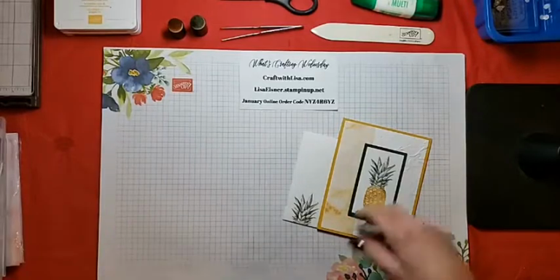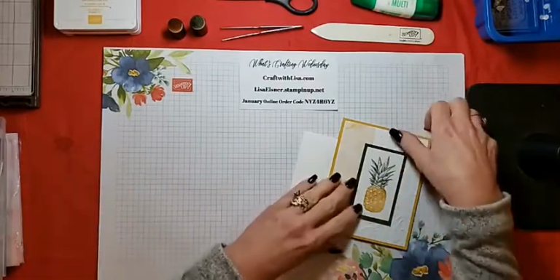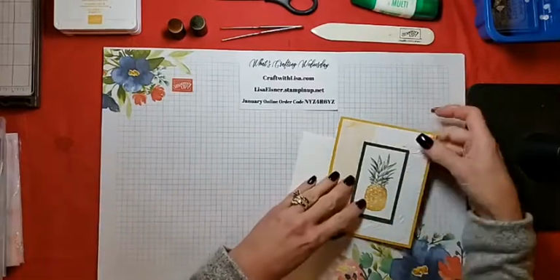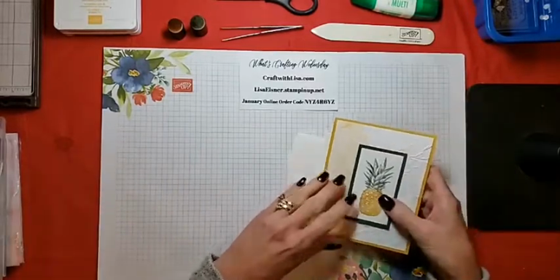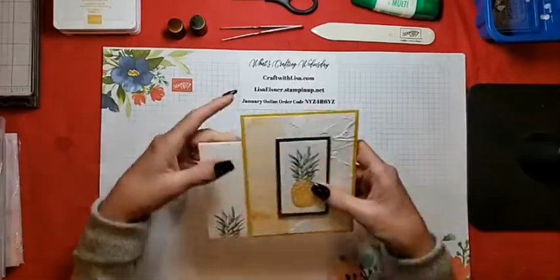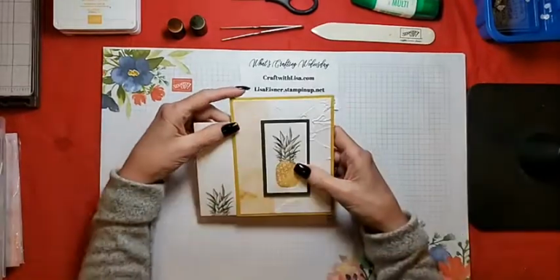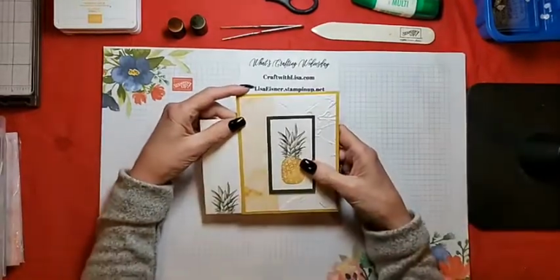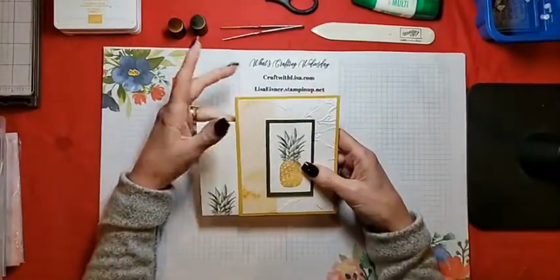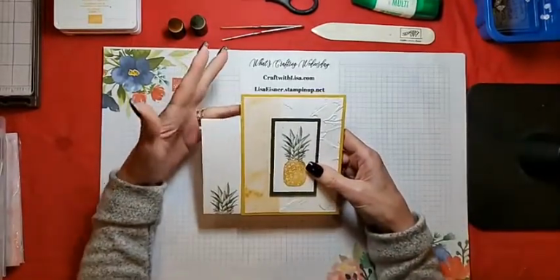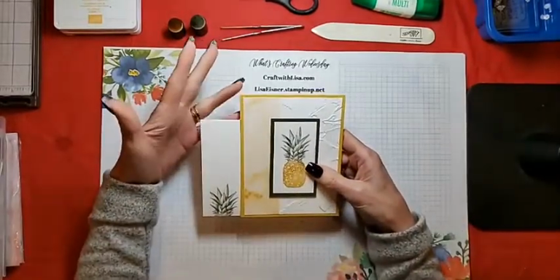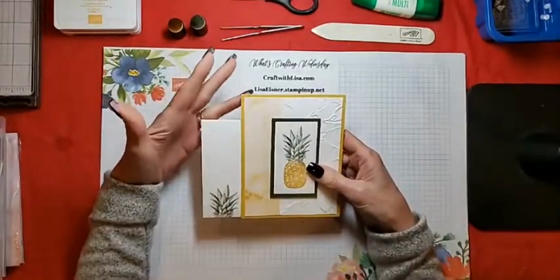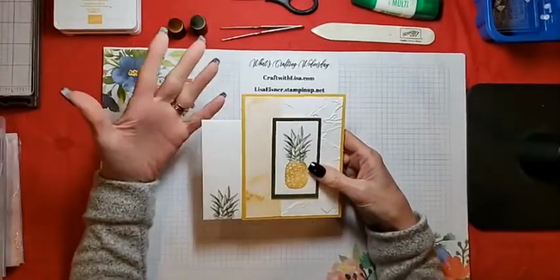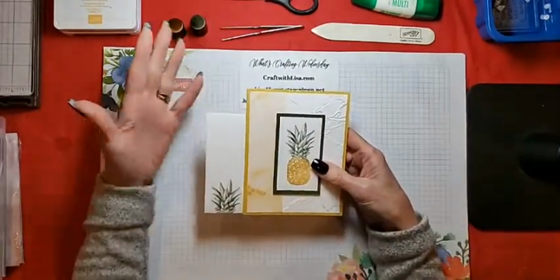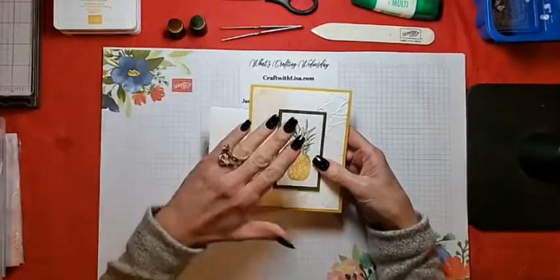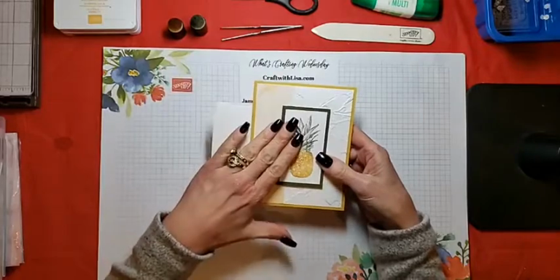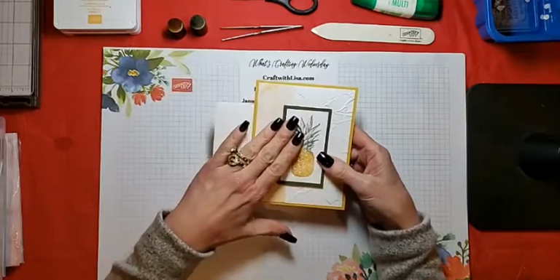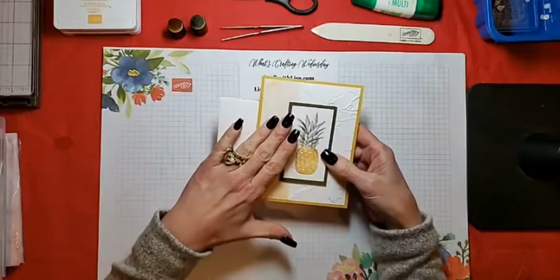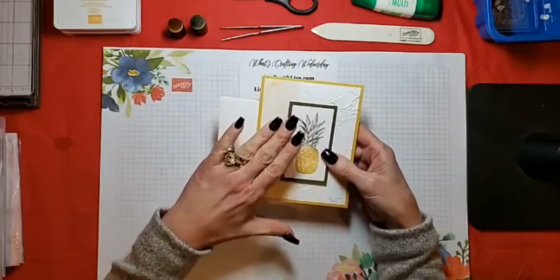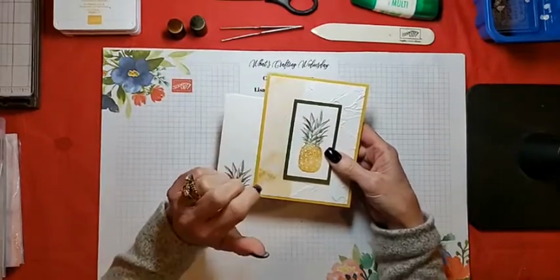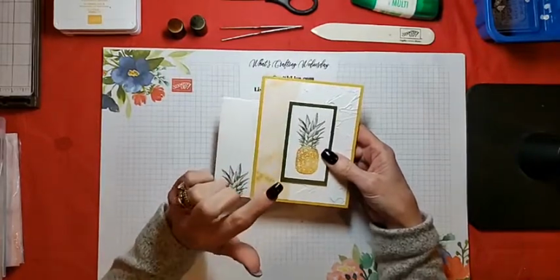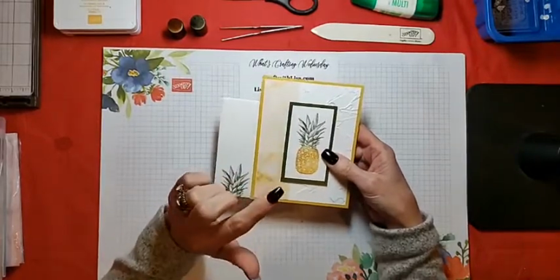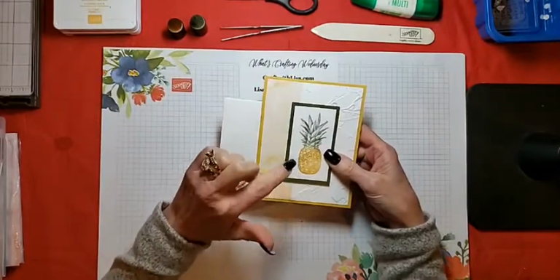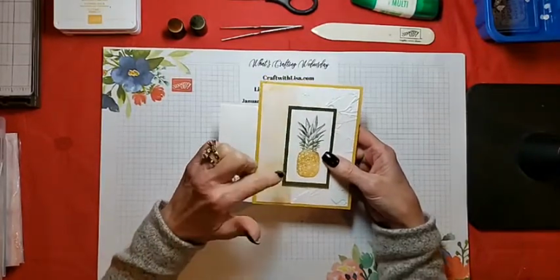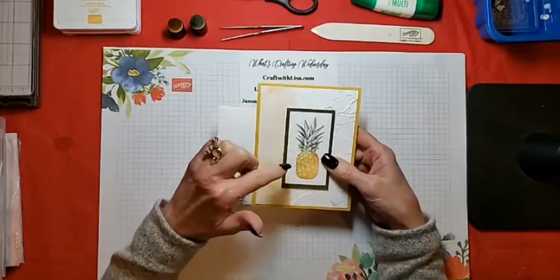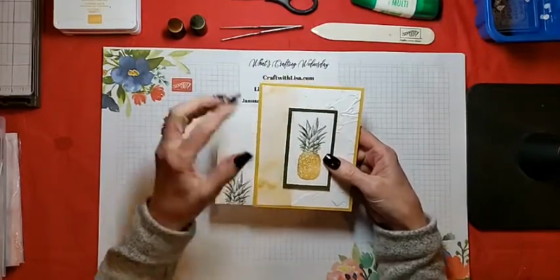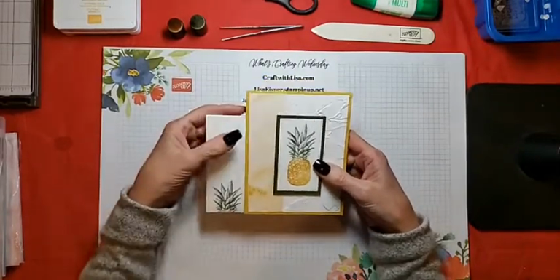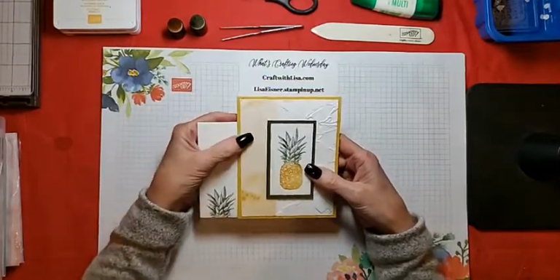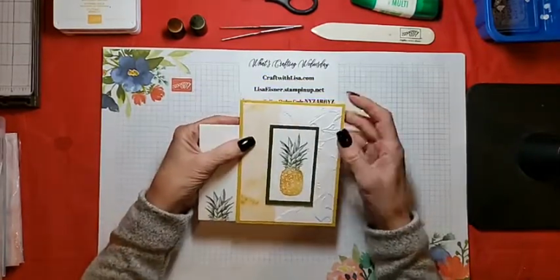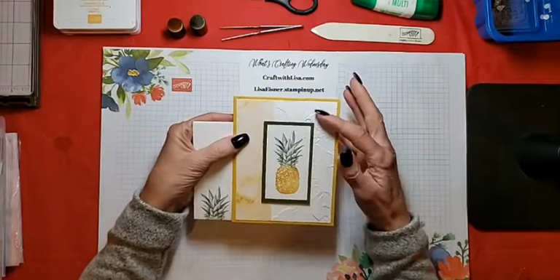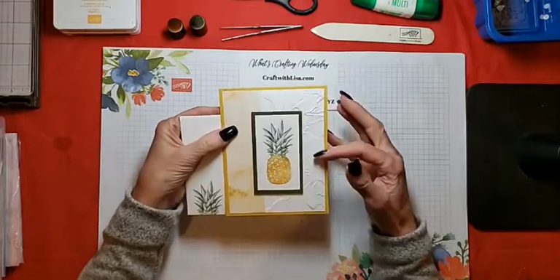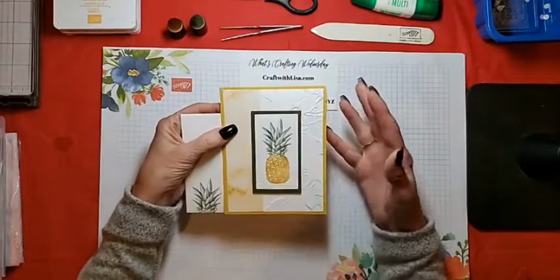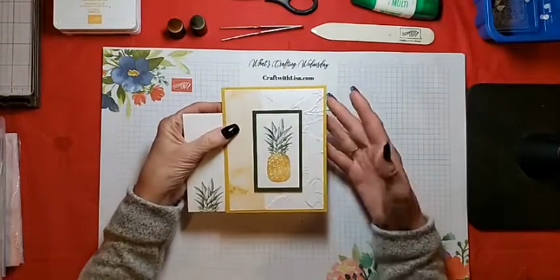It is a simple card, and I just wanted to show you basically how to stamp the pineapple in two colors and how to do some partial embossing.